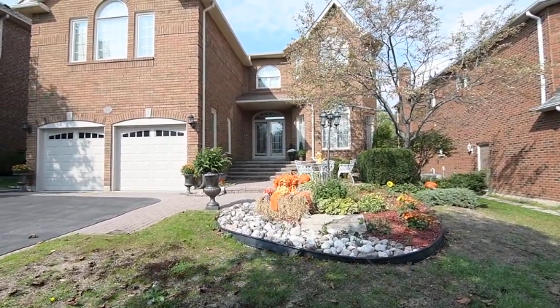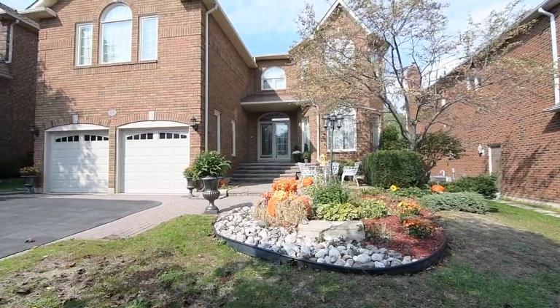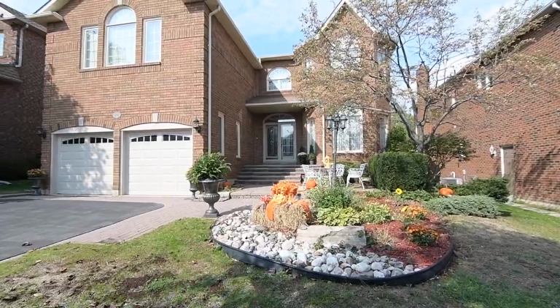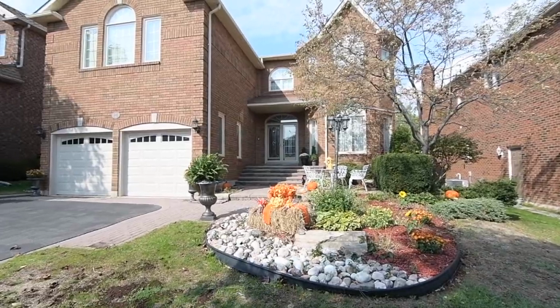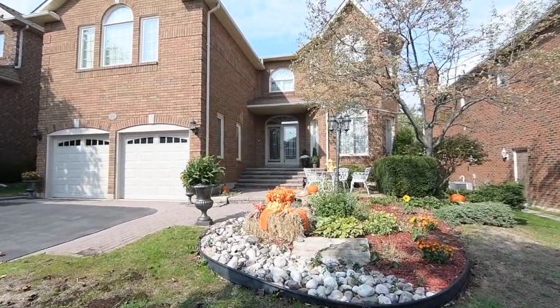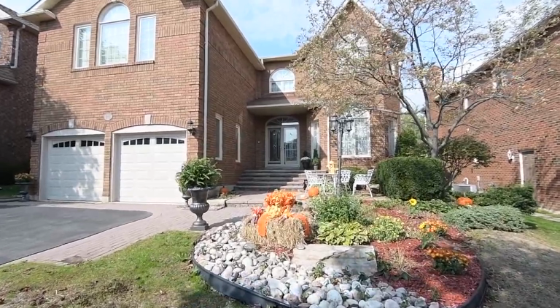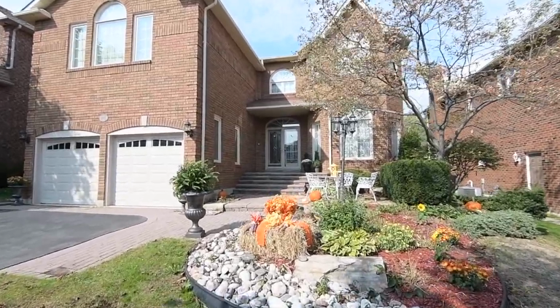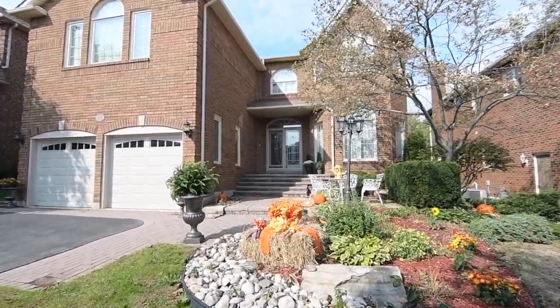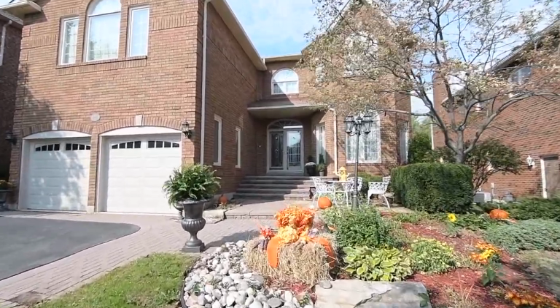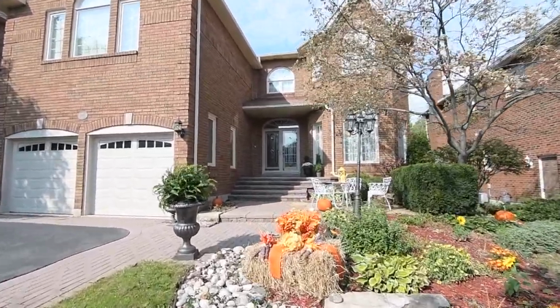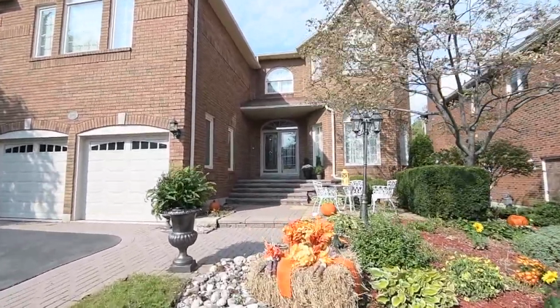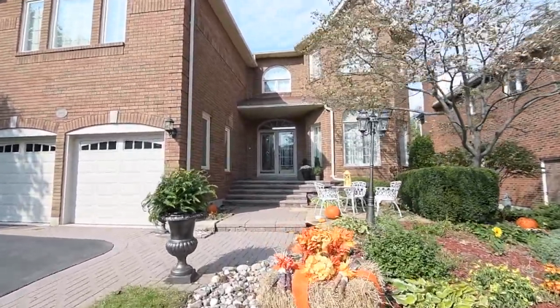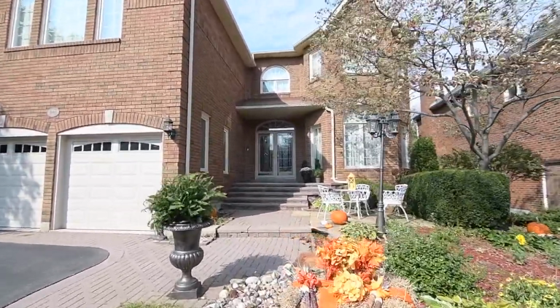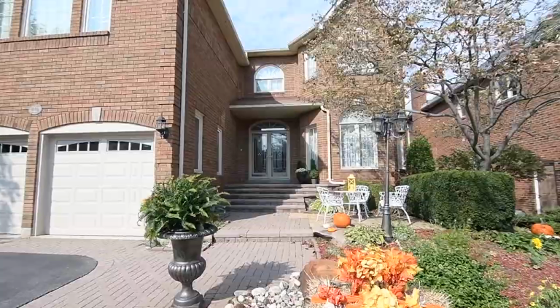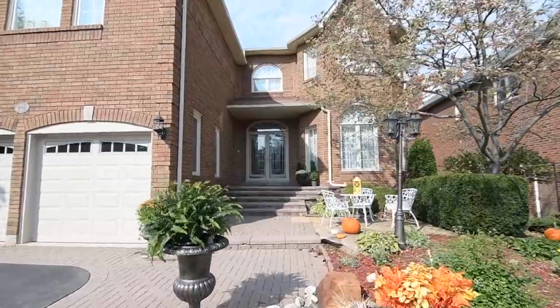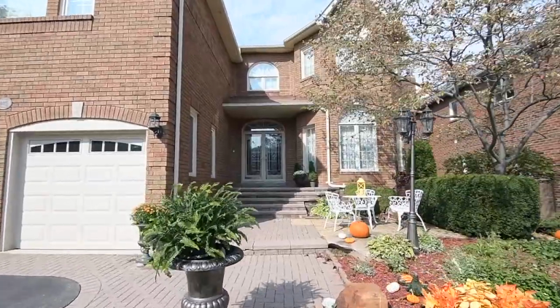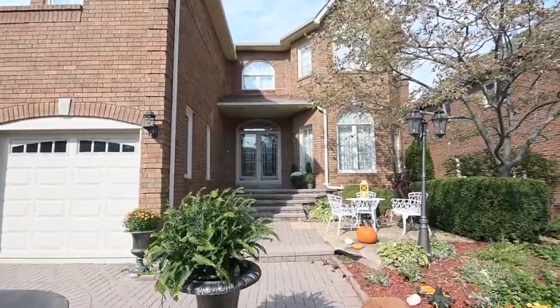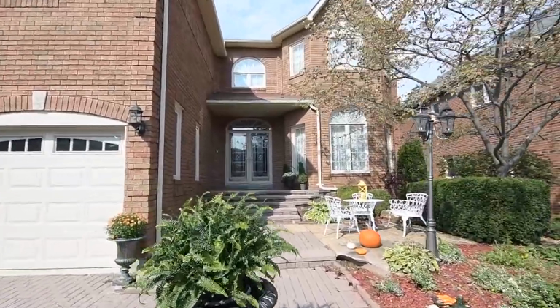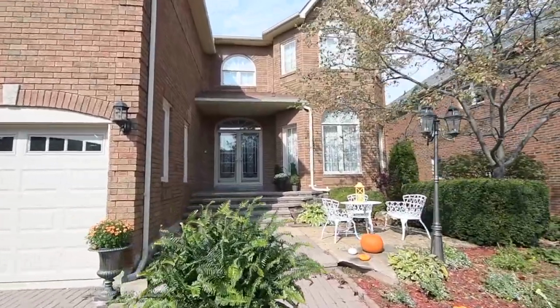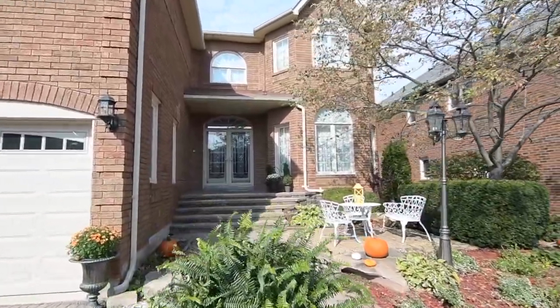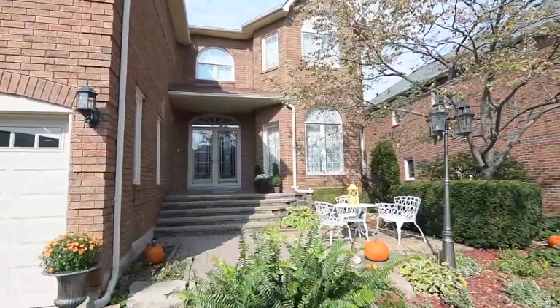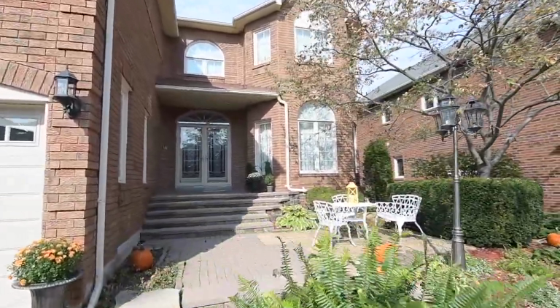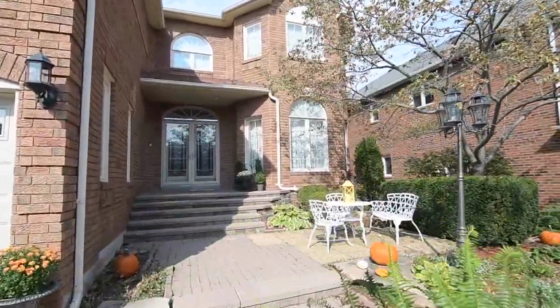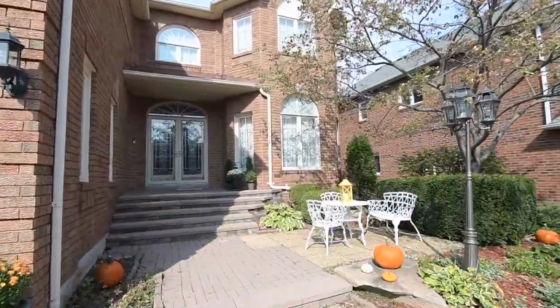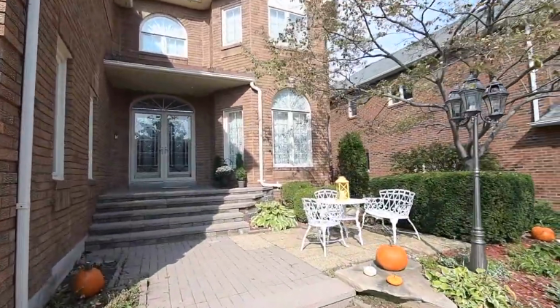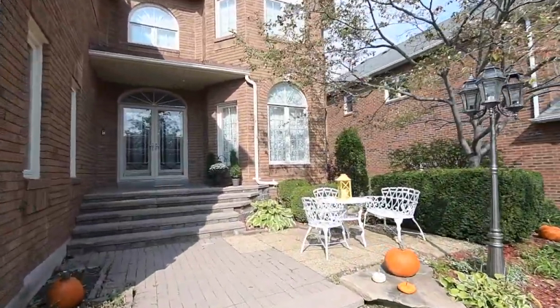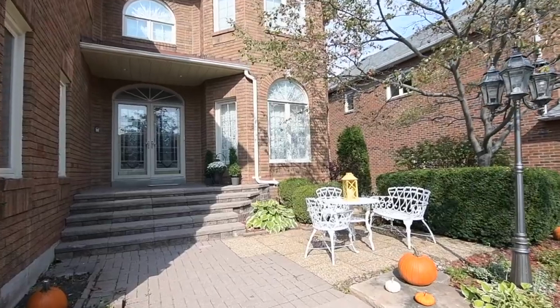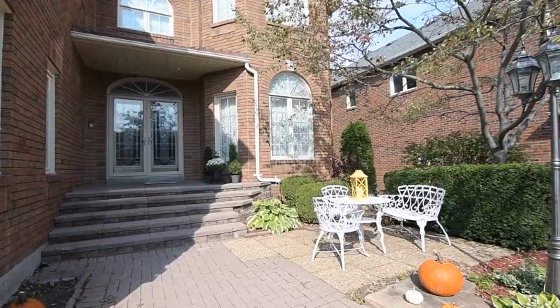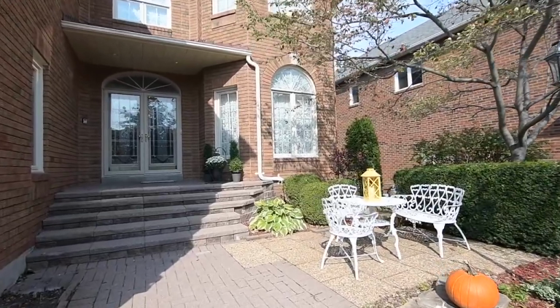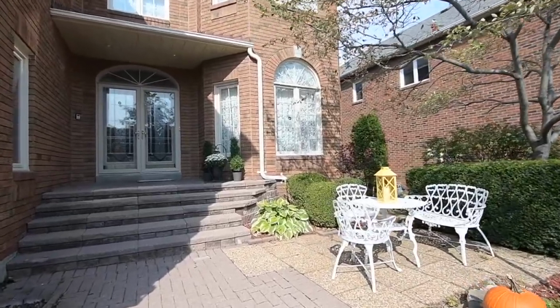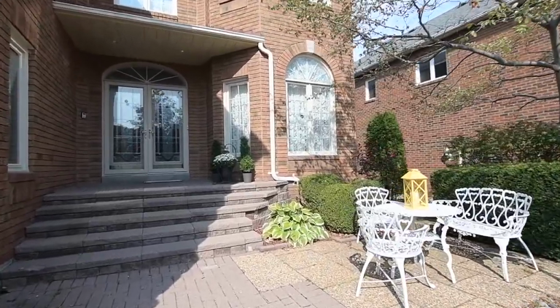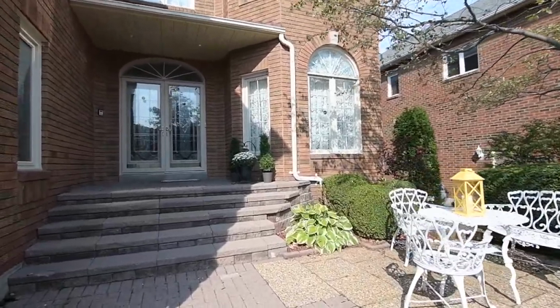Situated on a peaceful and private ravine lot that is approximately 55 by 130 feet in size, the front yard has been landscaped with perennial gardens, stone interlocking, as well as a charming sitting area by its covered front entrance.